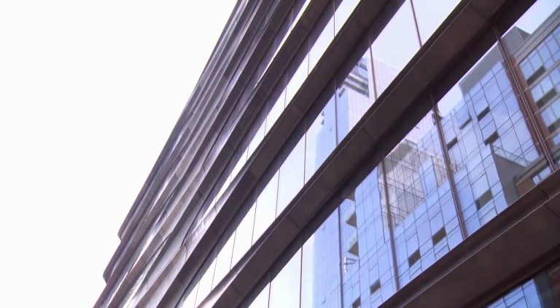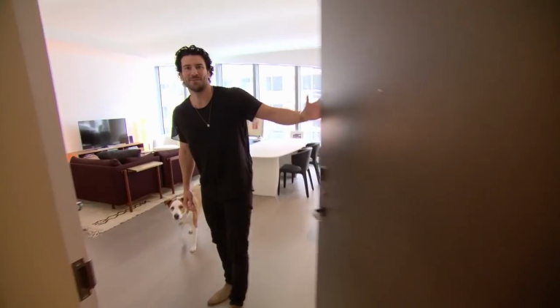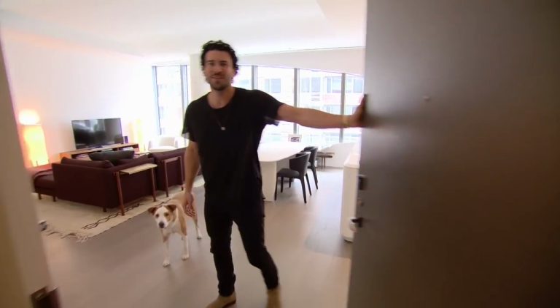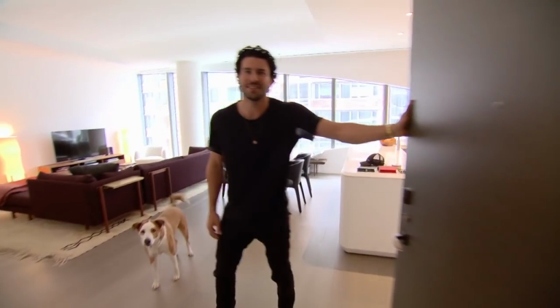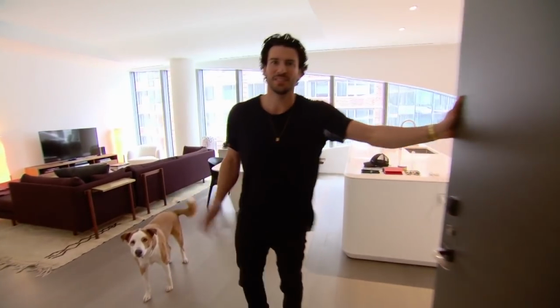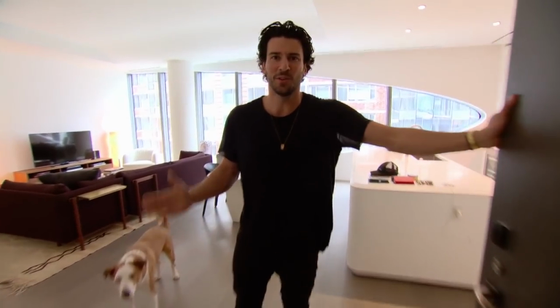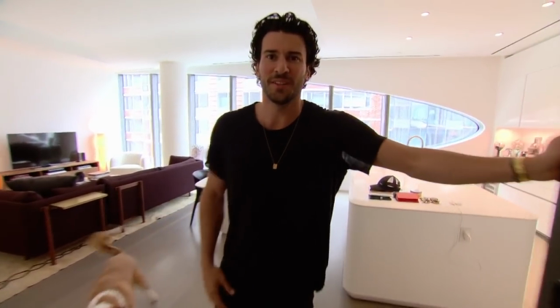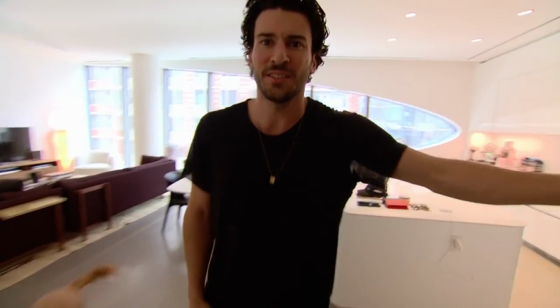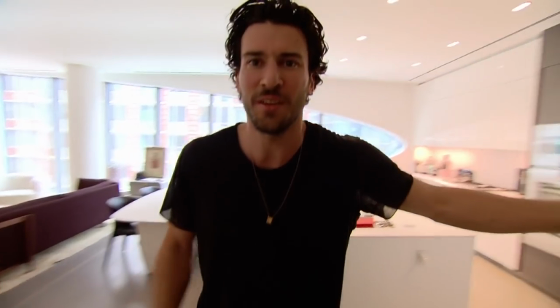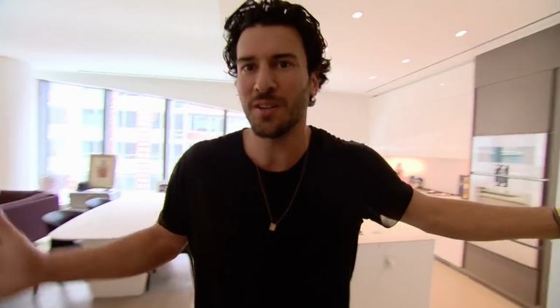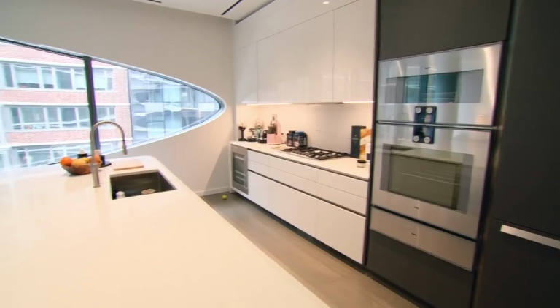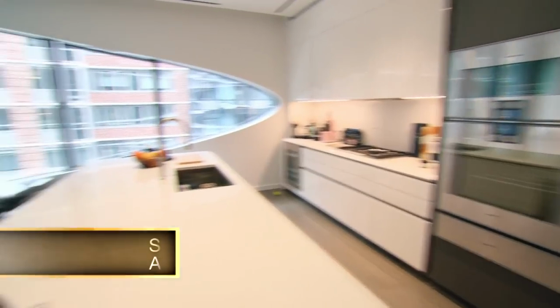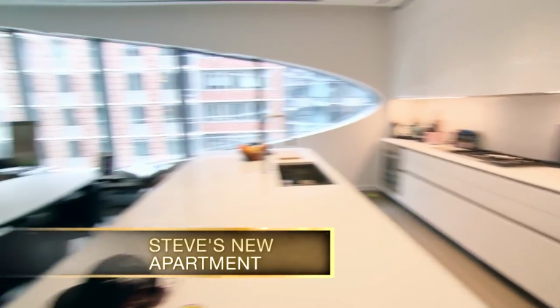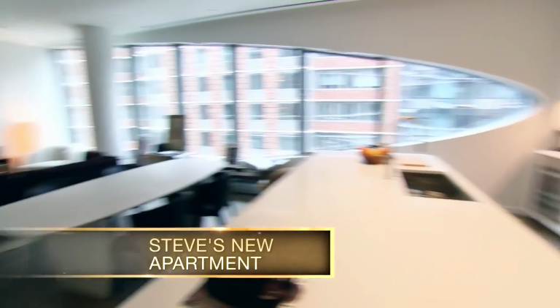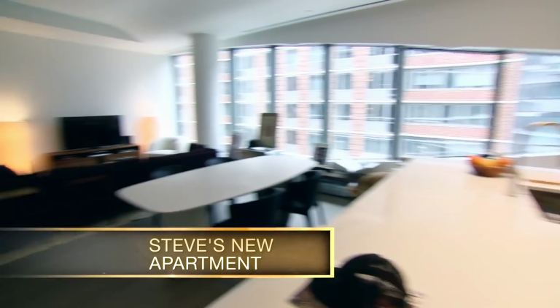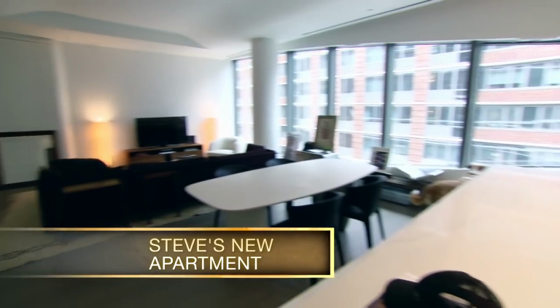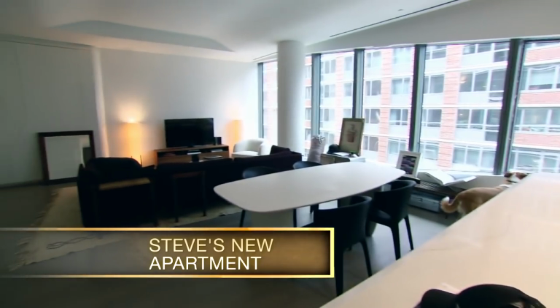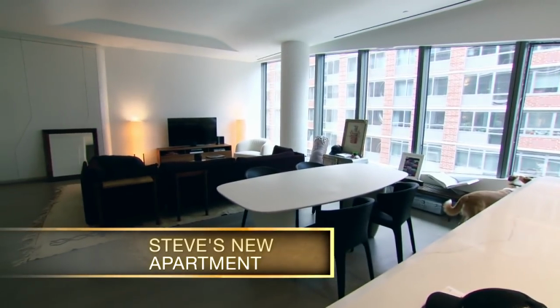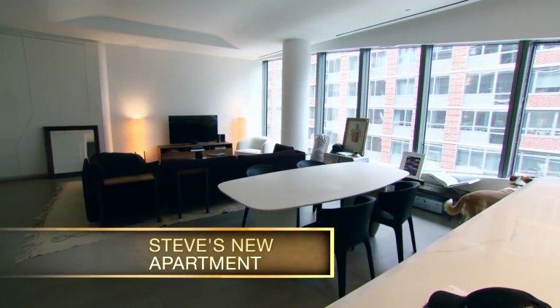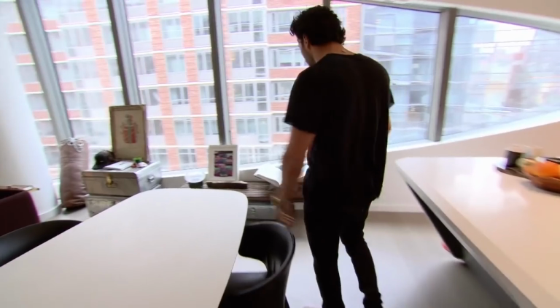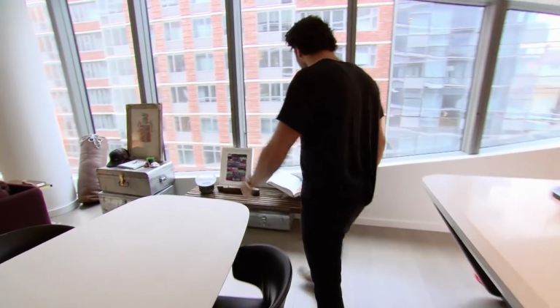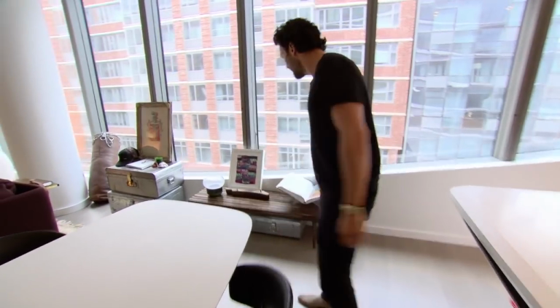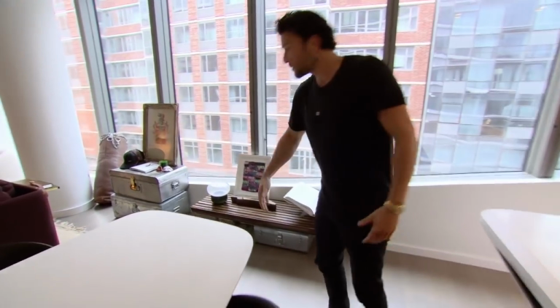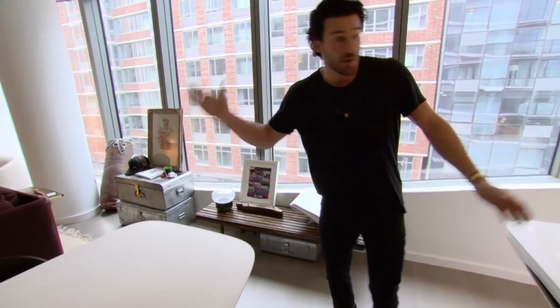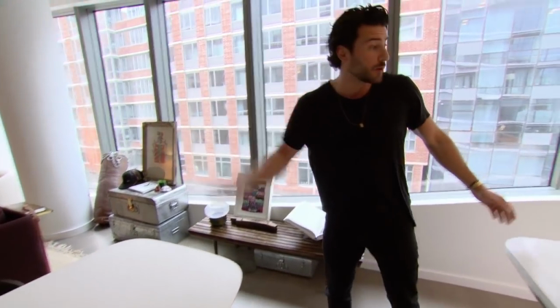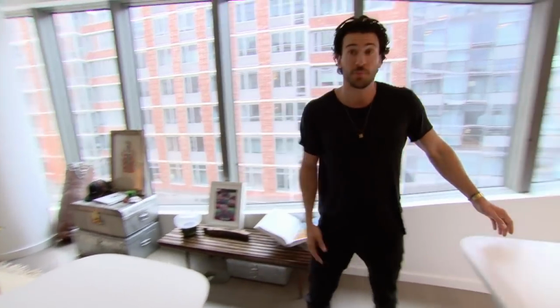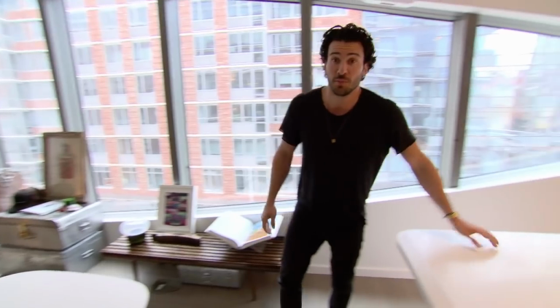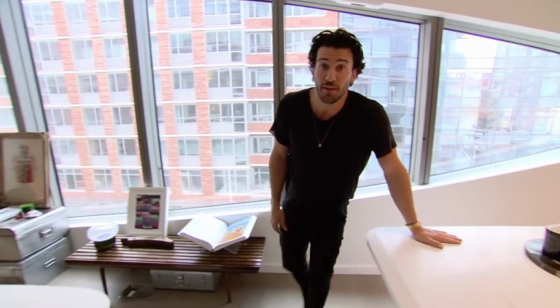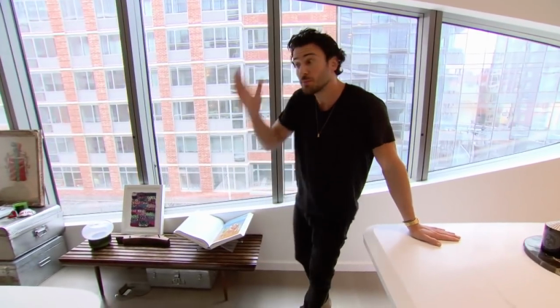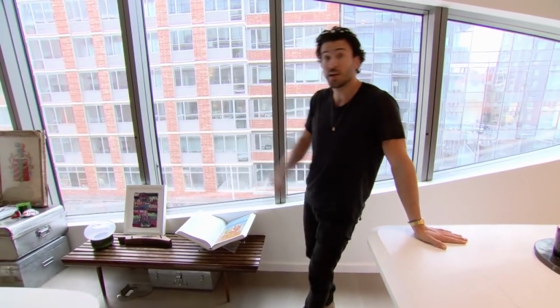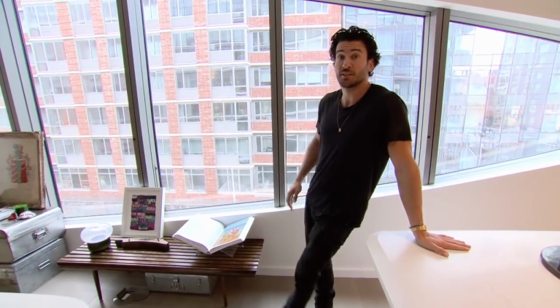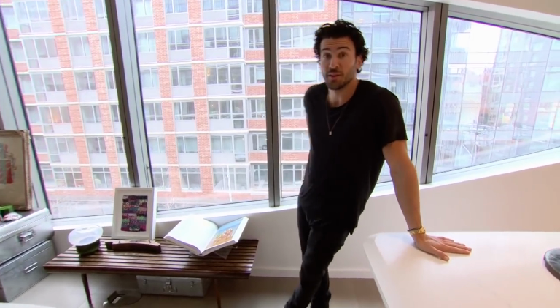Hey, what's going on? Steve Gold from Million Dollar Listing, and welcome to my new apartment. Just moved in here so we're still setting up and weren't quite ready to give a whole property tour, but hey, Bravo asks, I deliver.